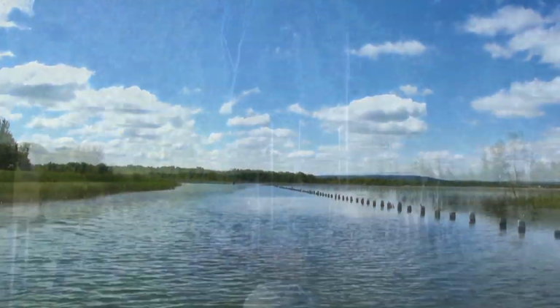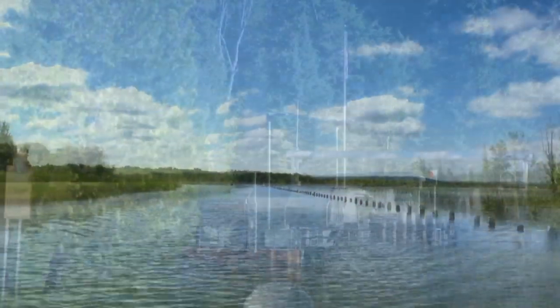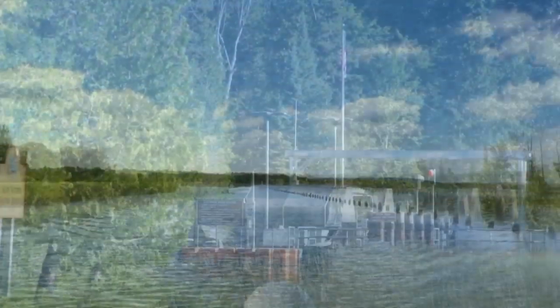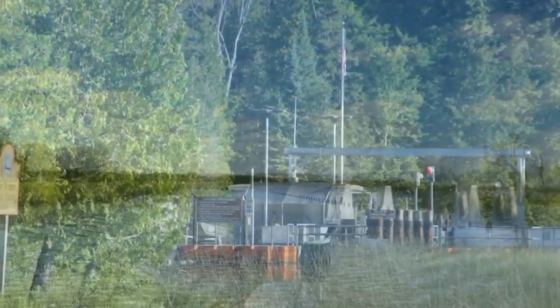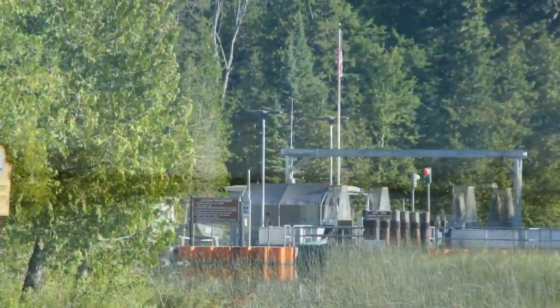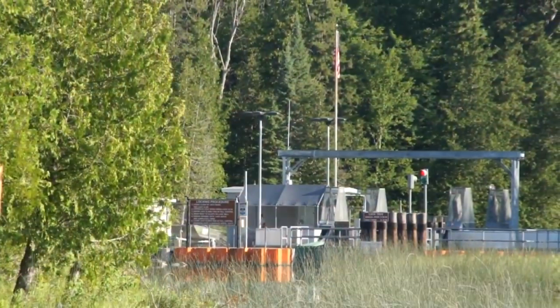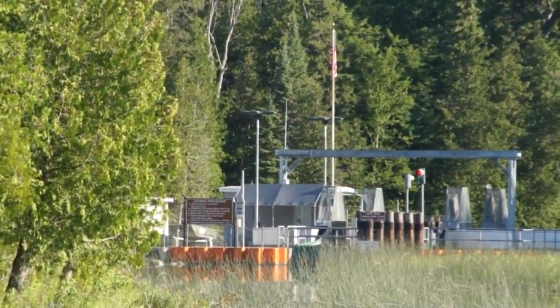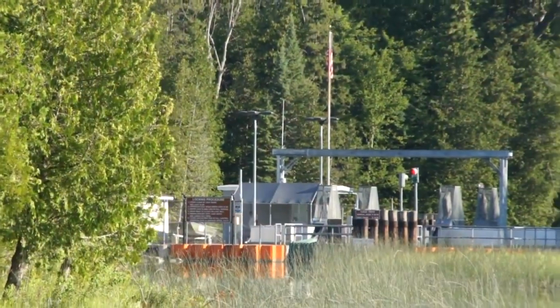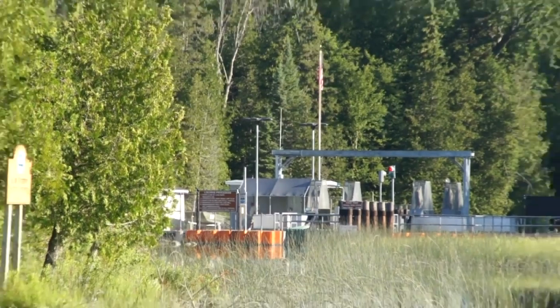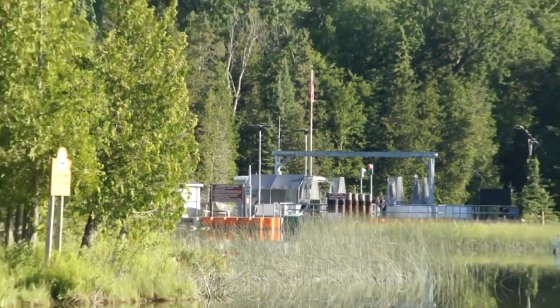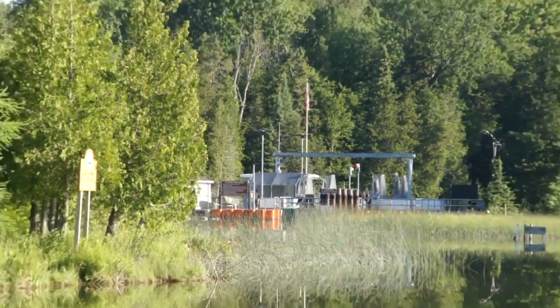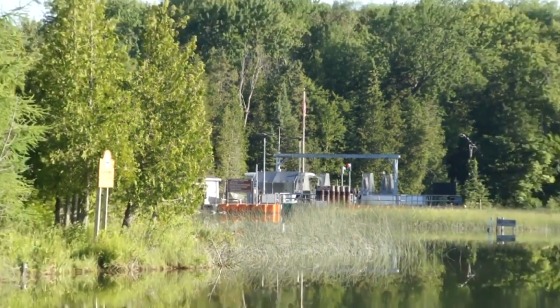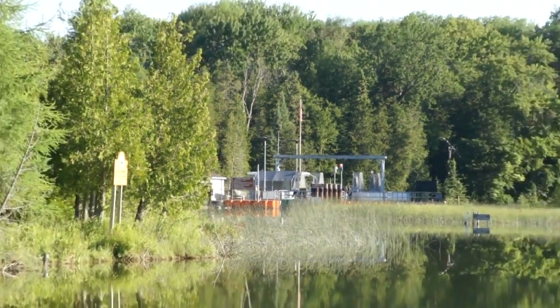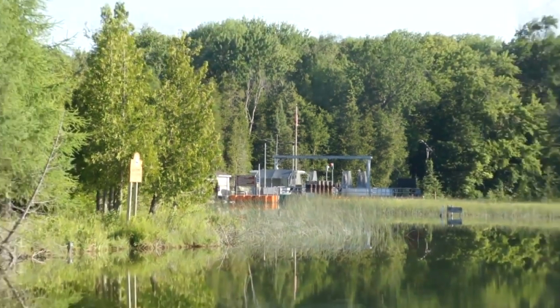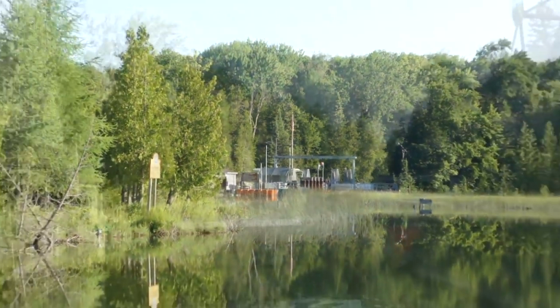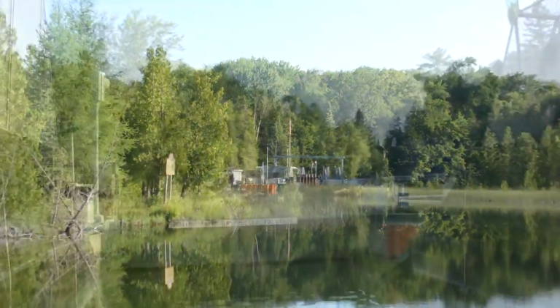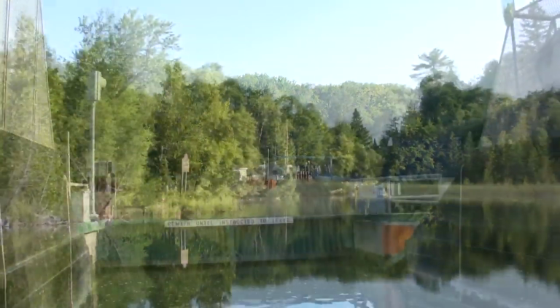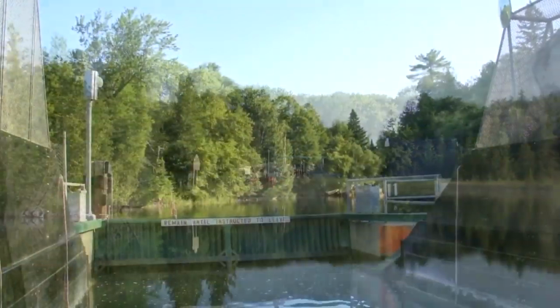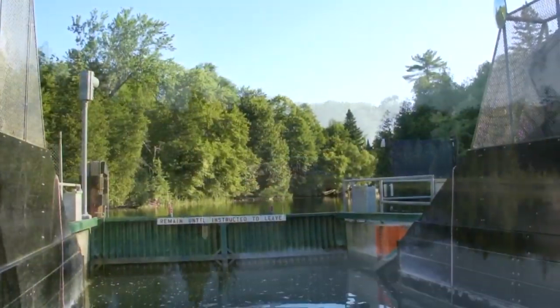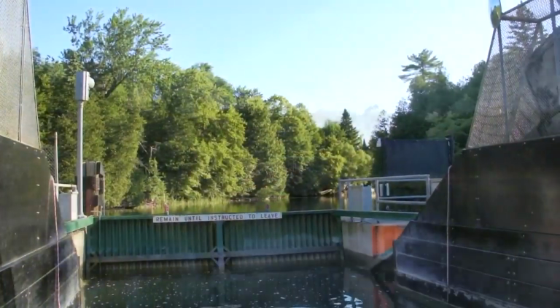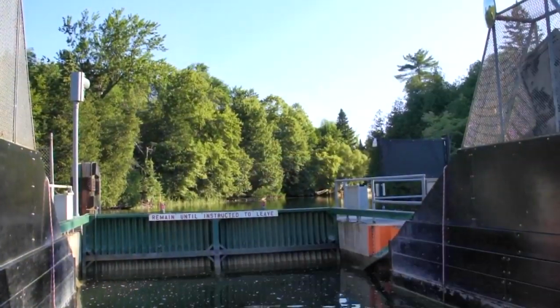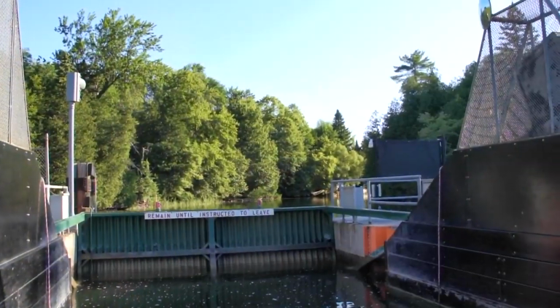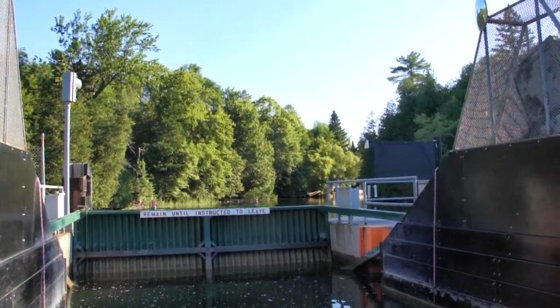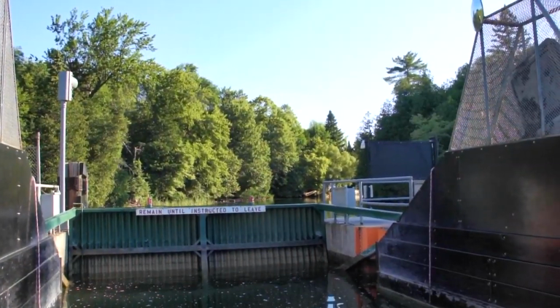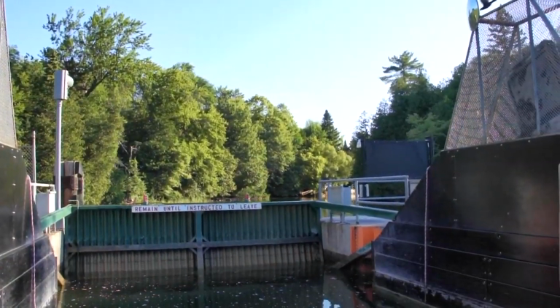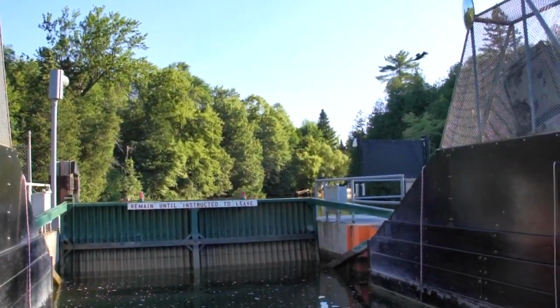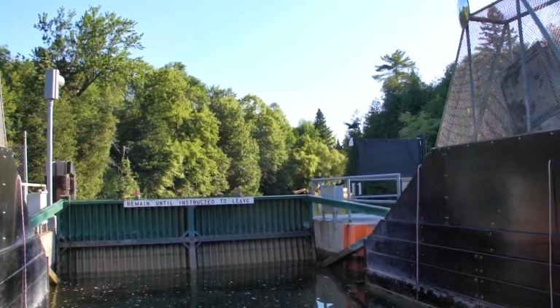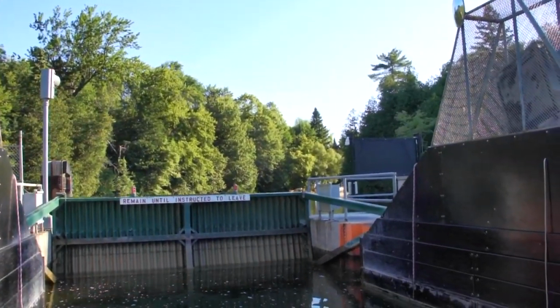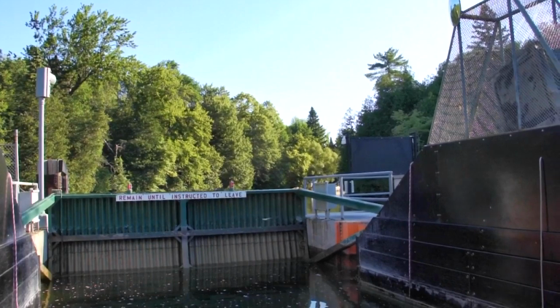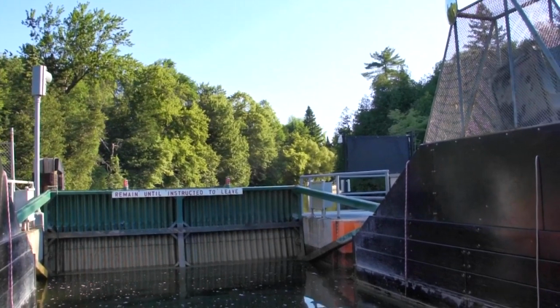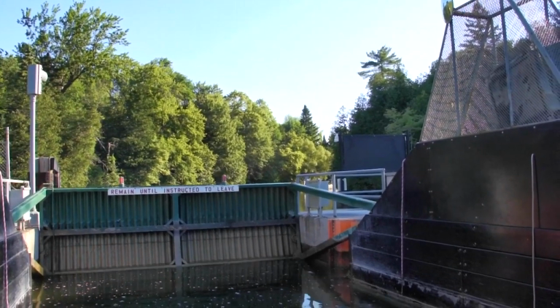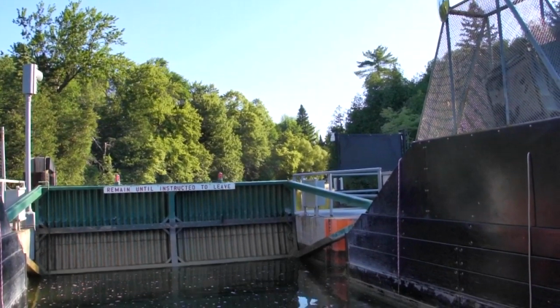Today, we are boating down the Crooked River. This 5.6-mile river is part of Michigan's famed inland waterway and connects Crooked Lake to Burt Lake.